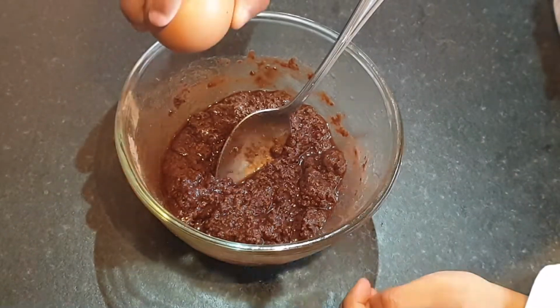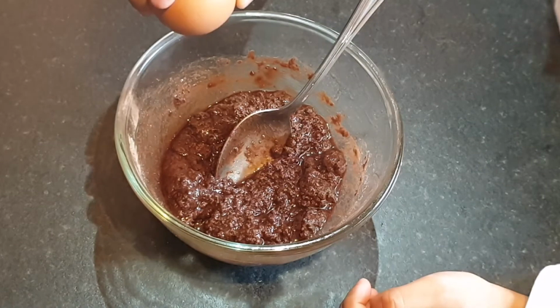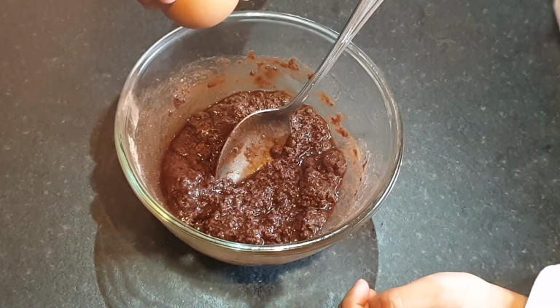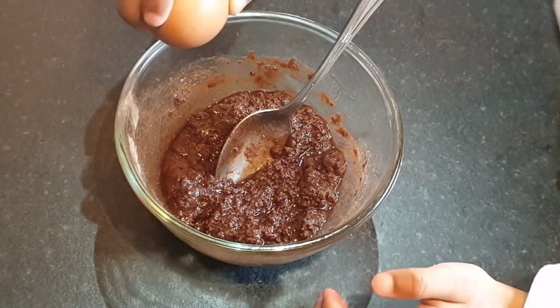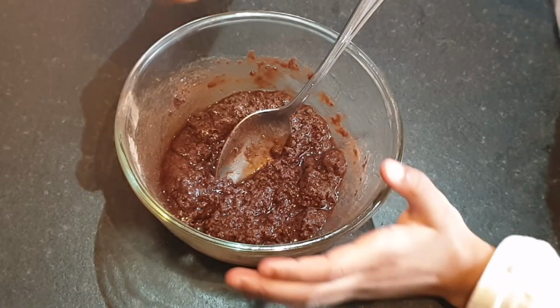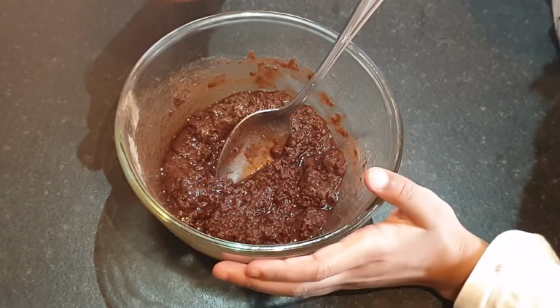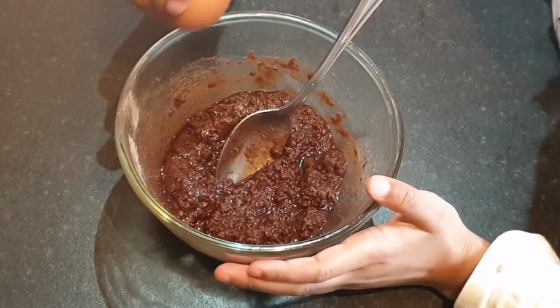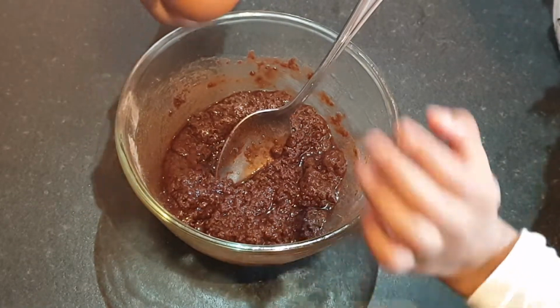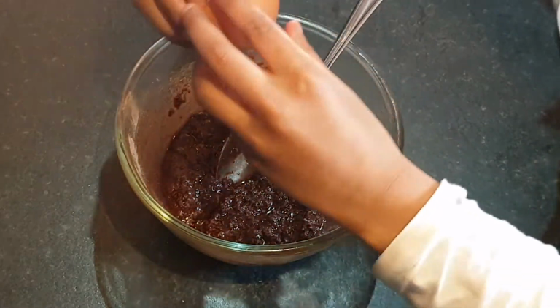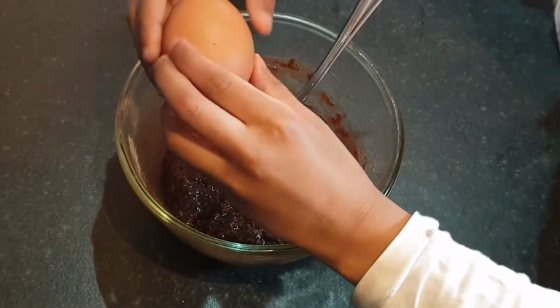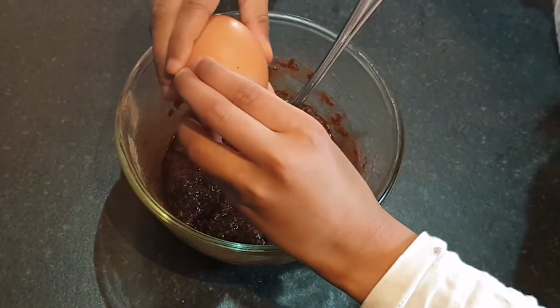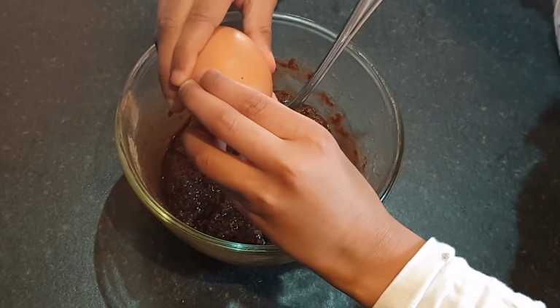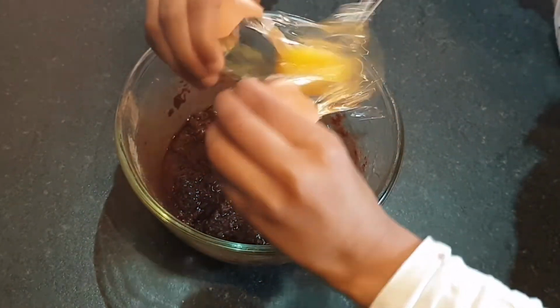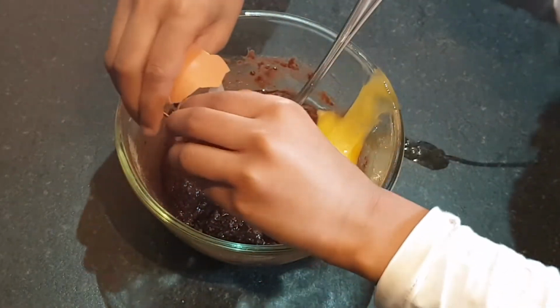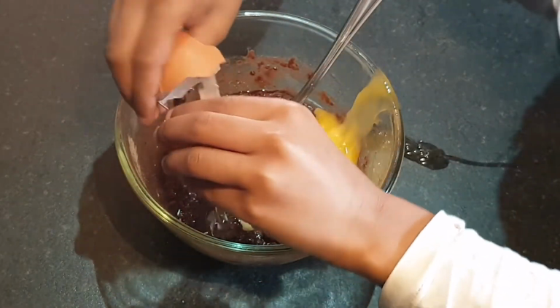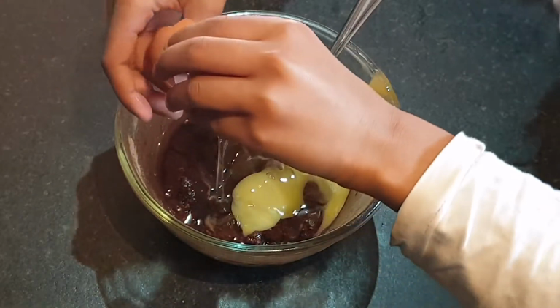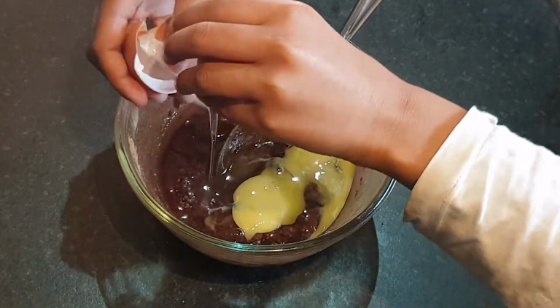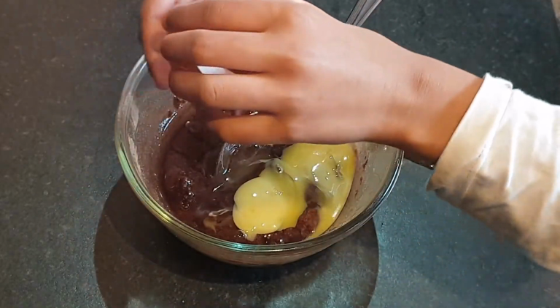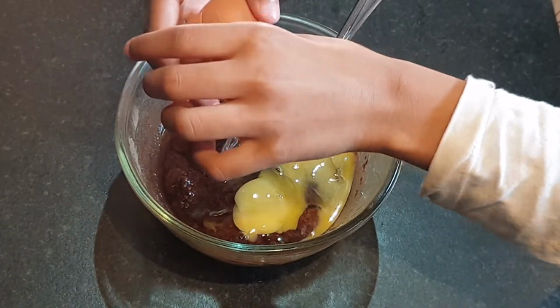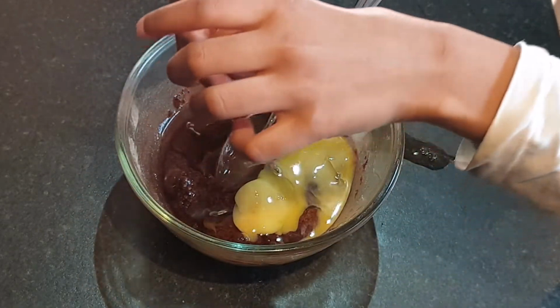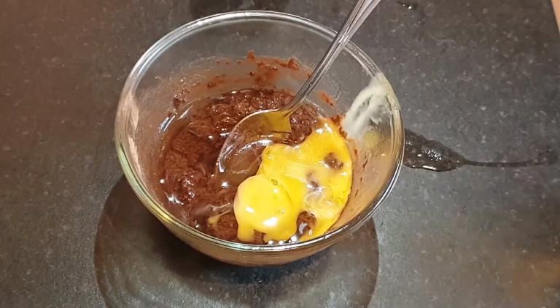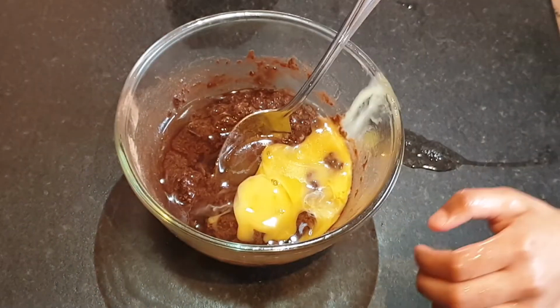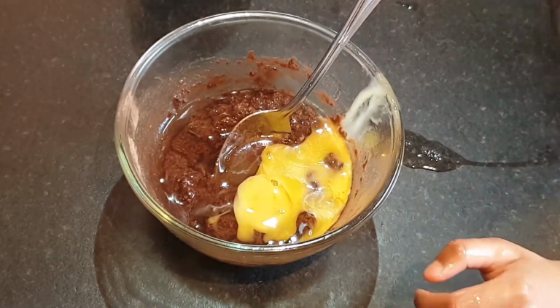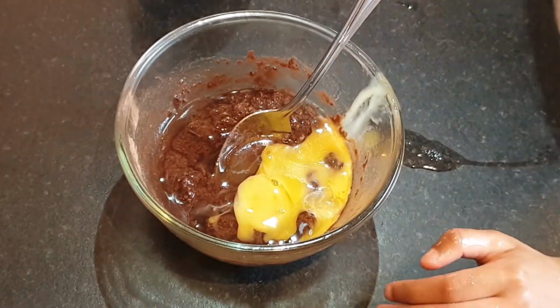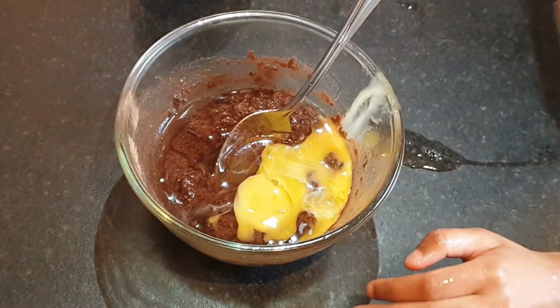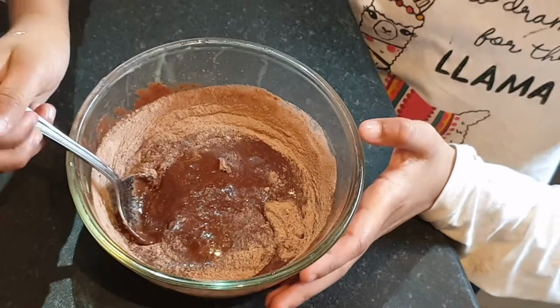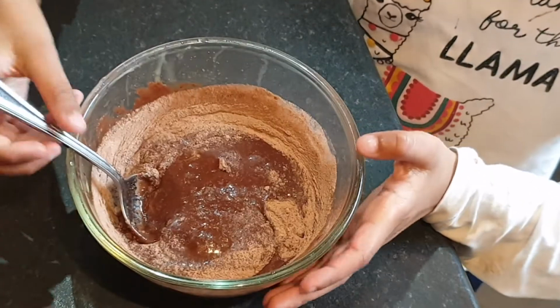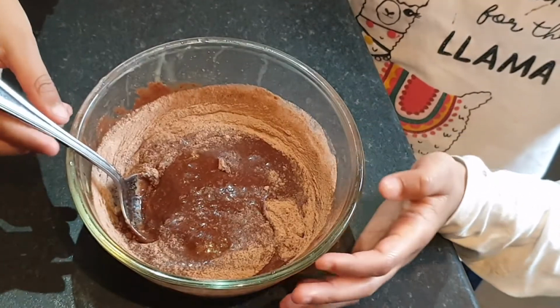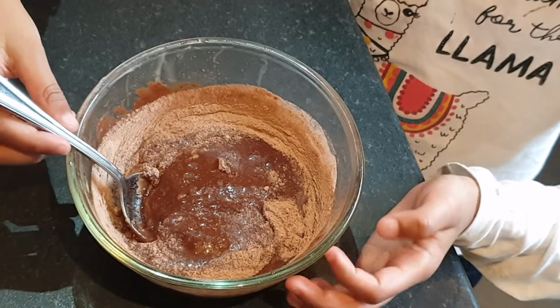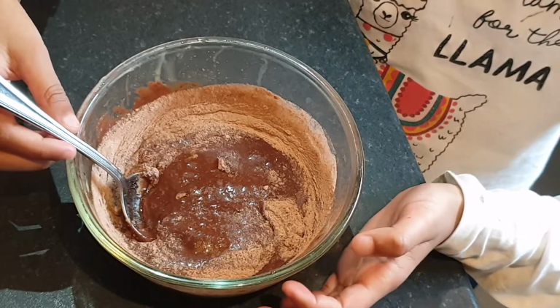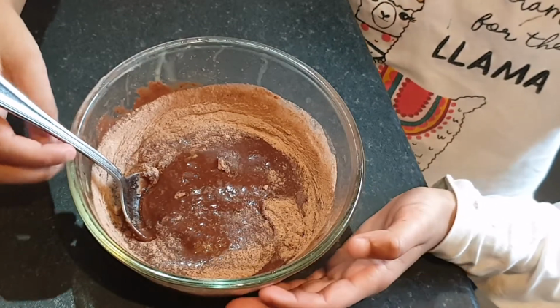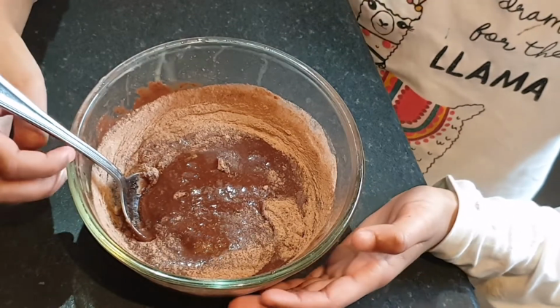Now I am going to crack the egg. I also added two more spoons of the powder into the mixture.